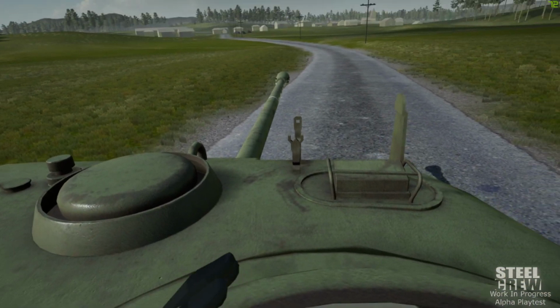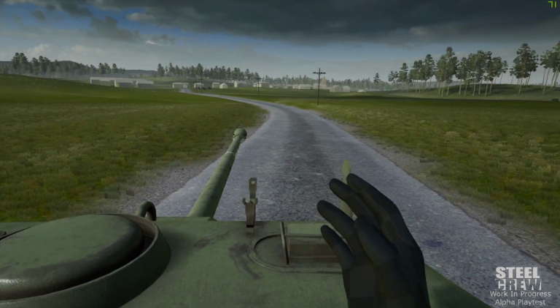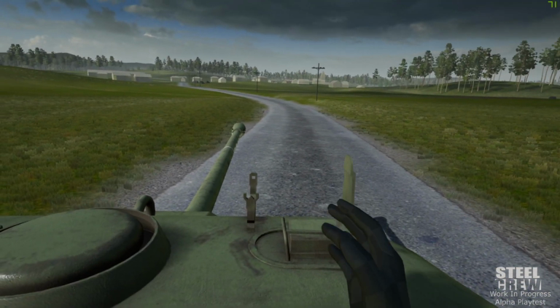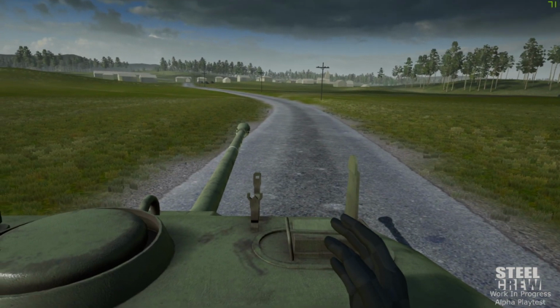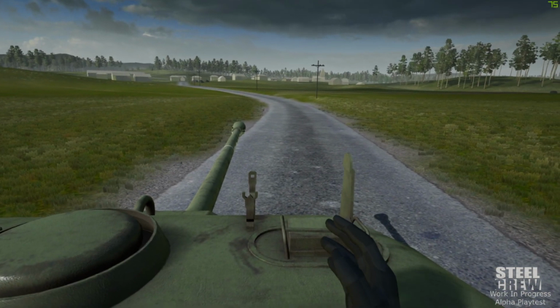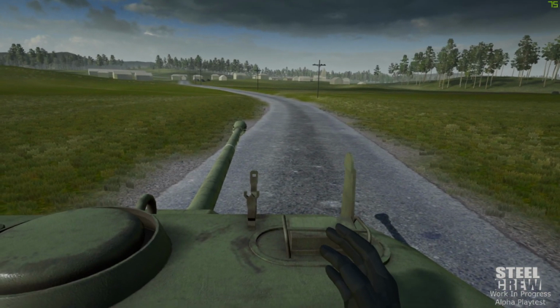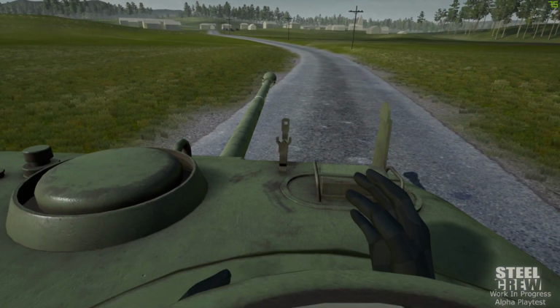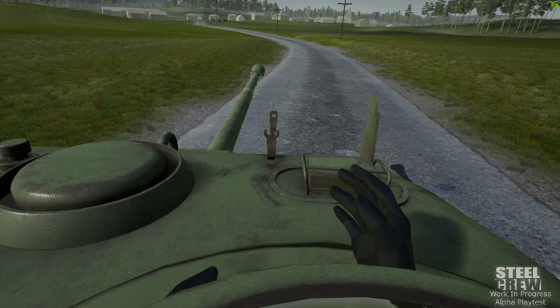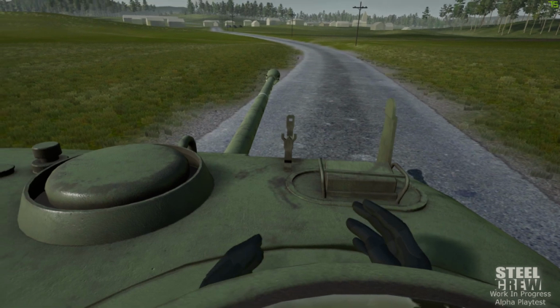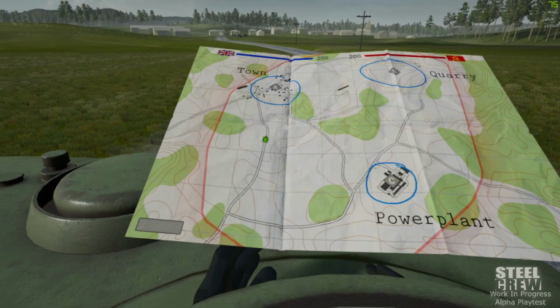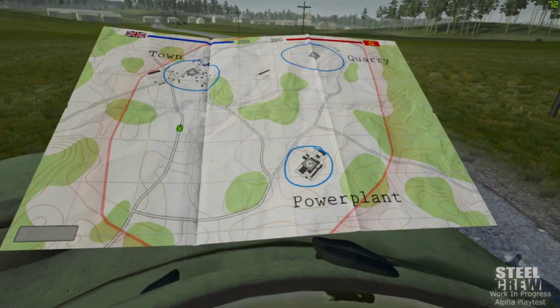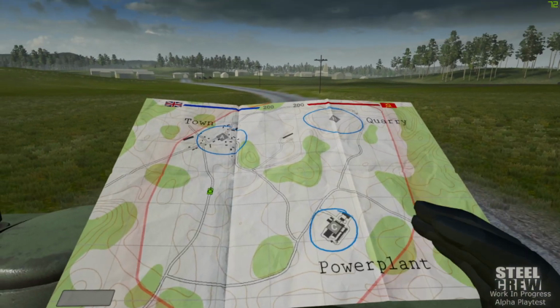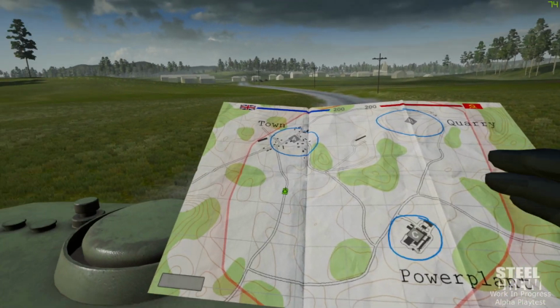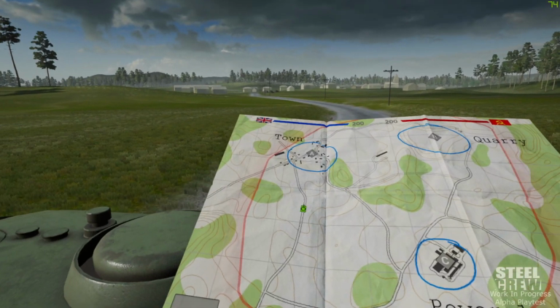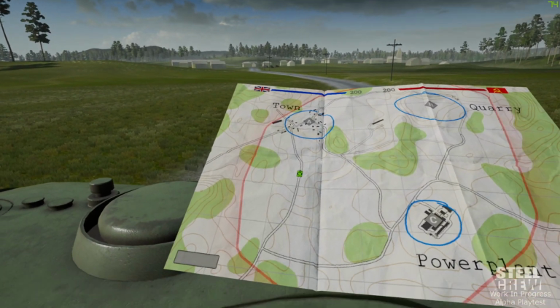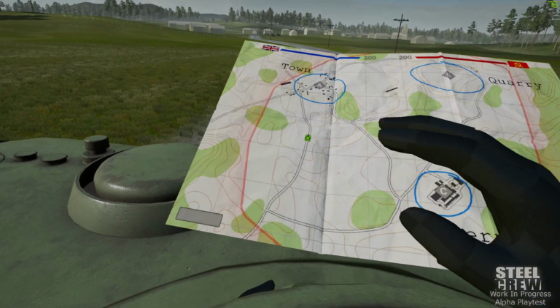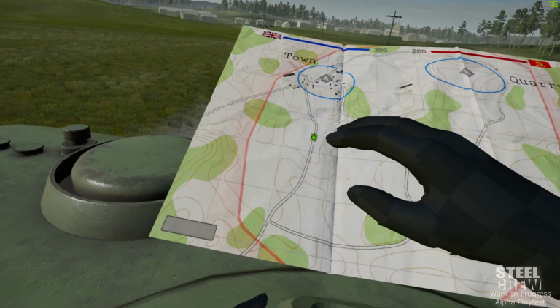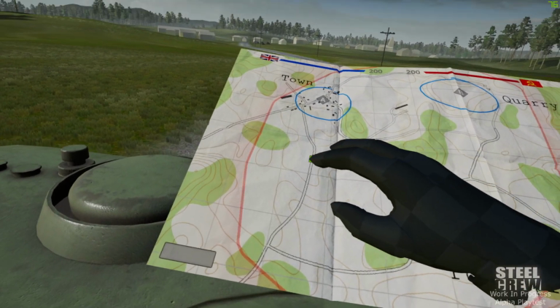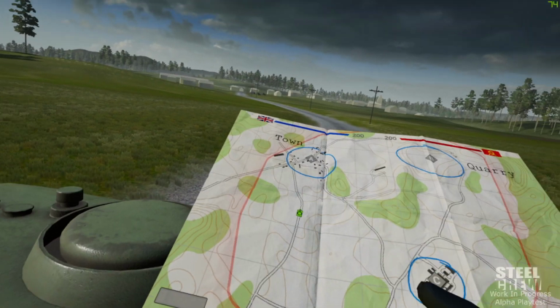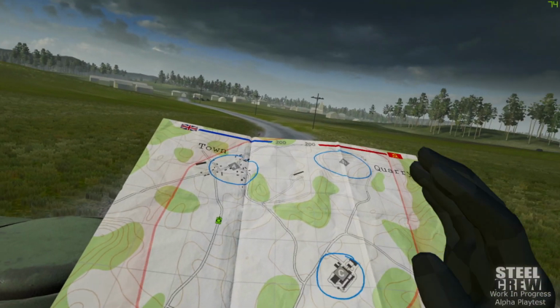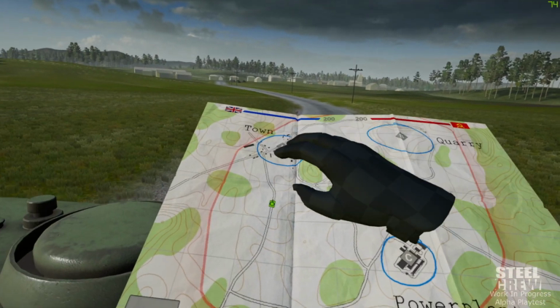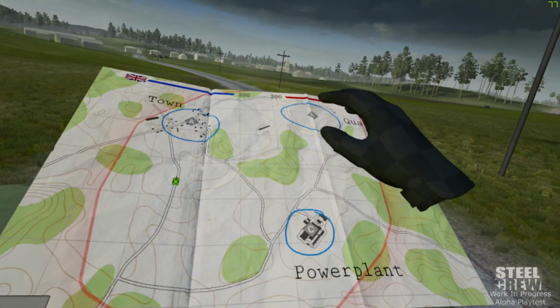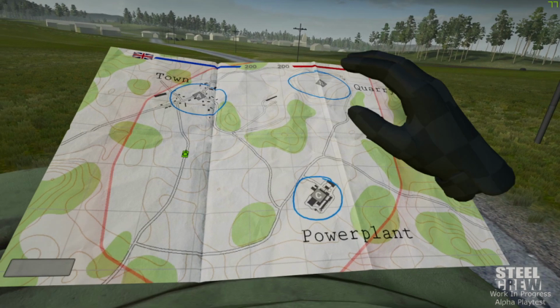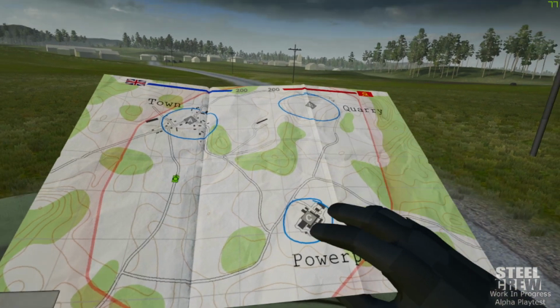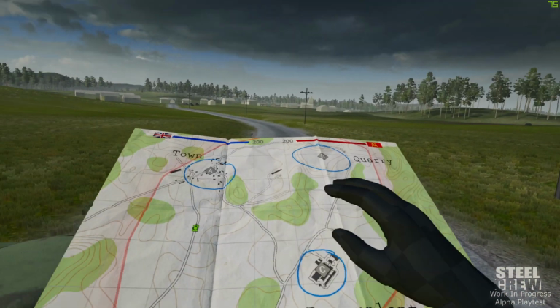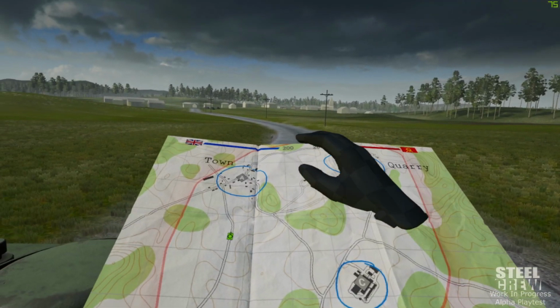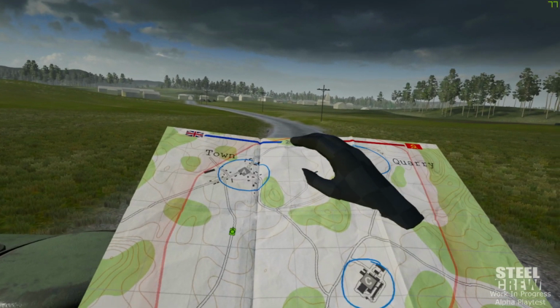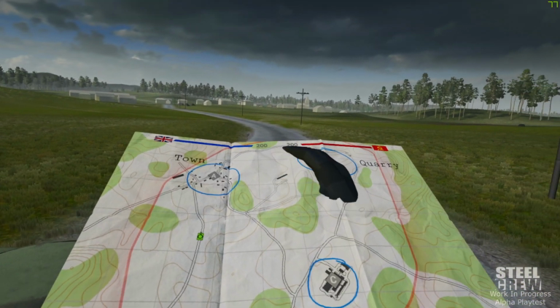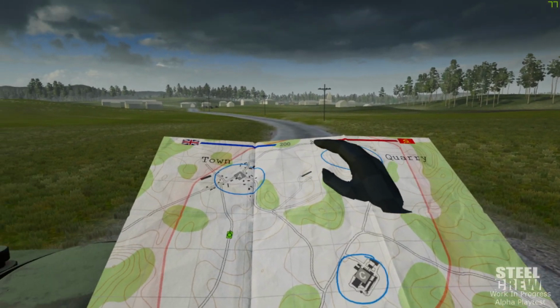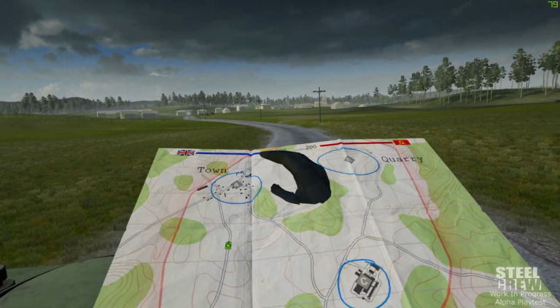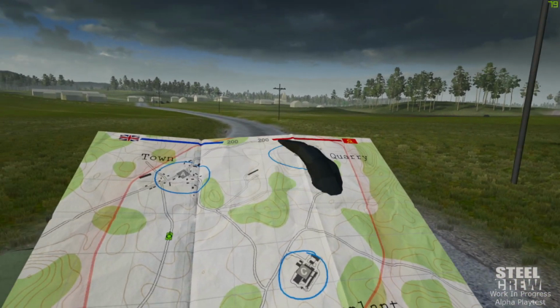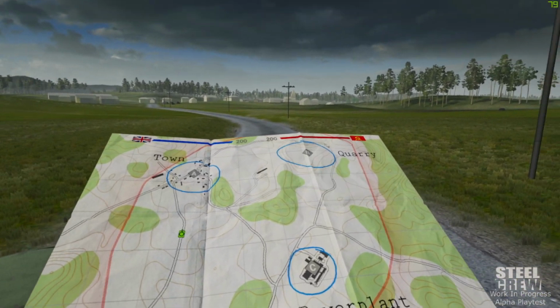The commander also has the ability to view the map. We can see we are that little green tank there, we have three objective points, and we have all of our tickets up here for both sides.